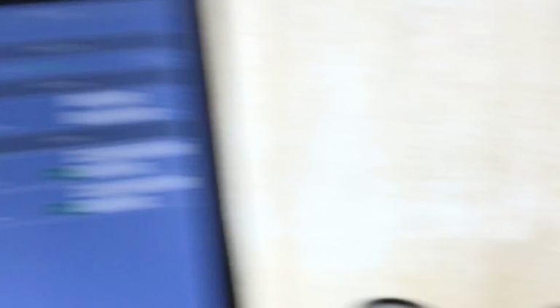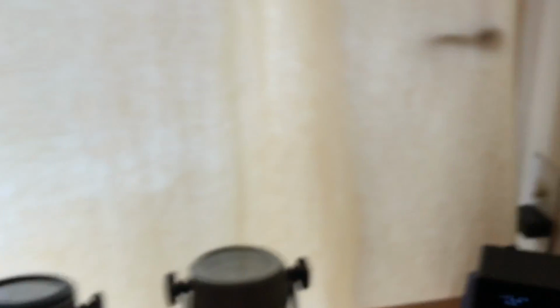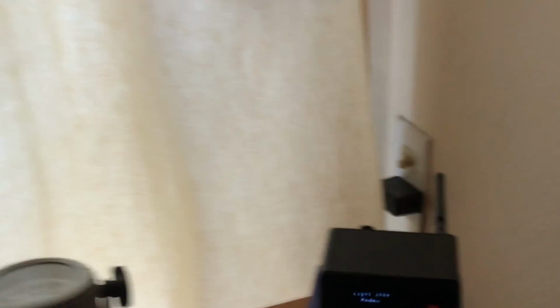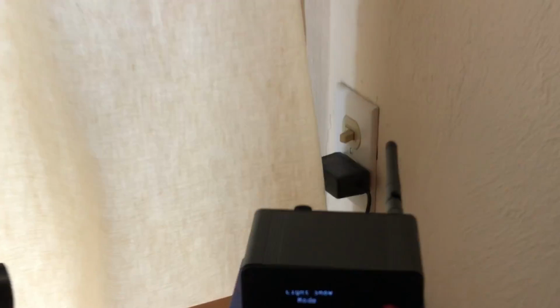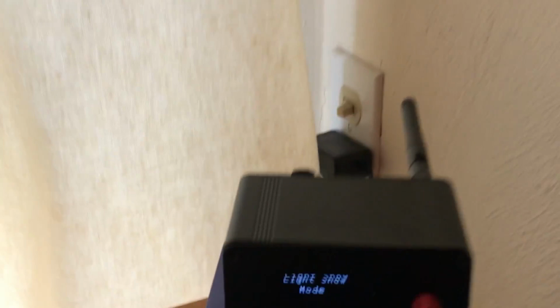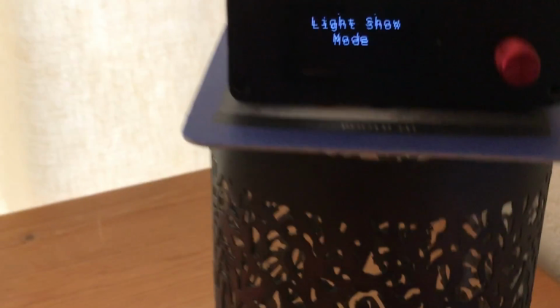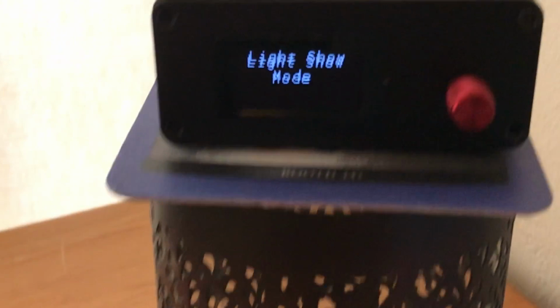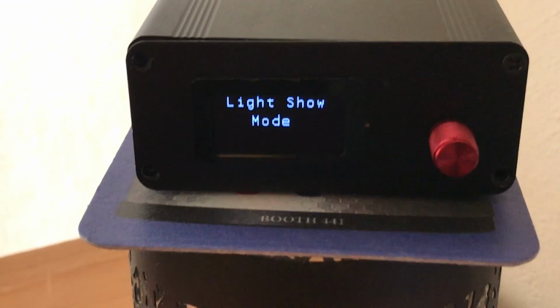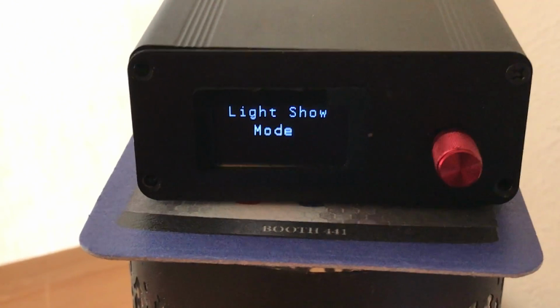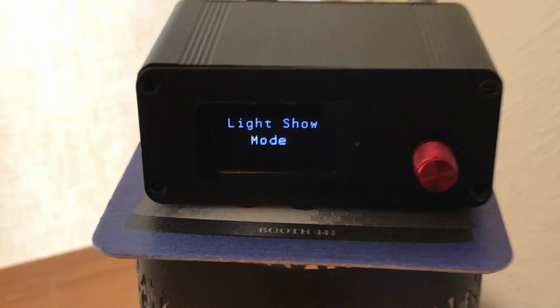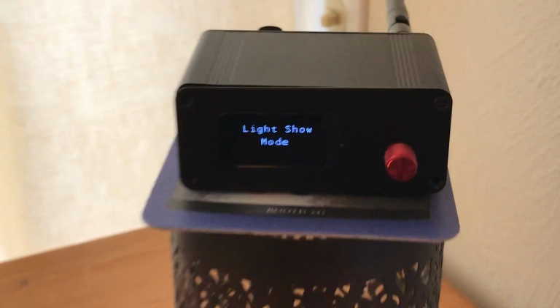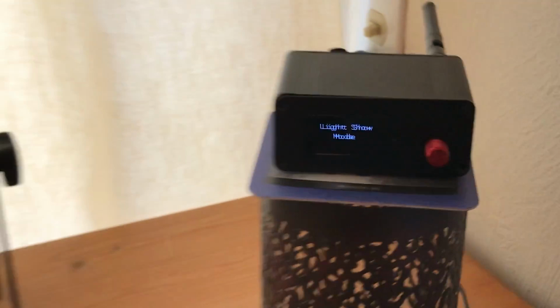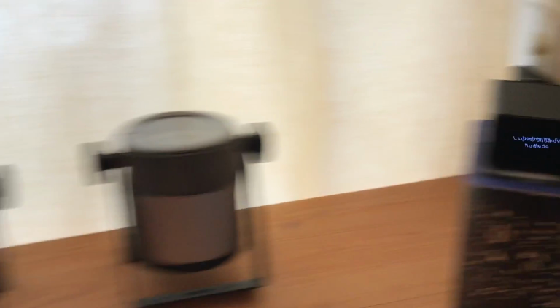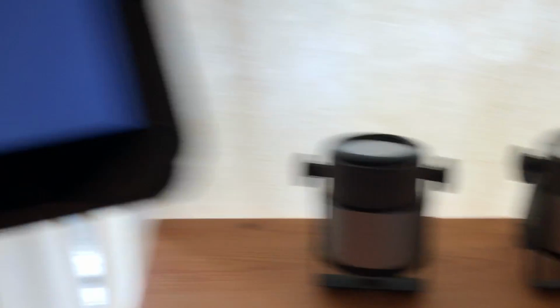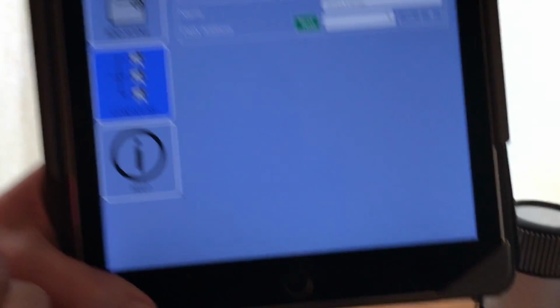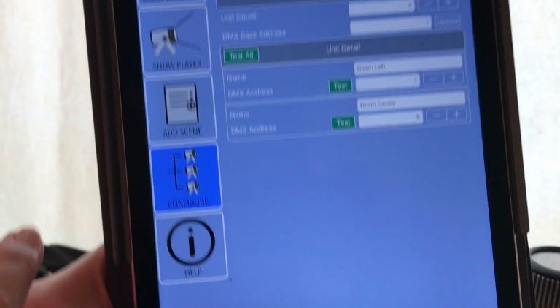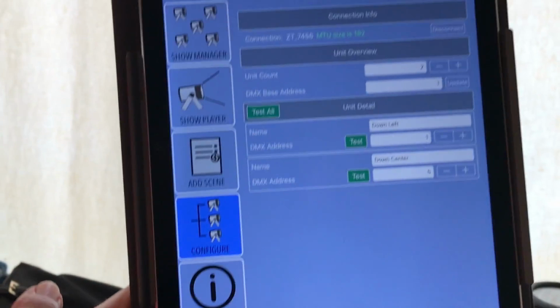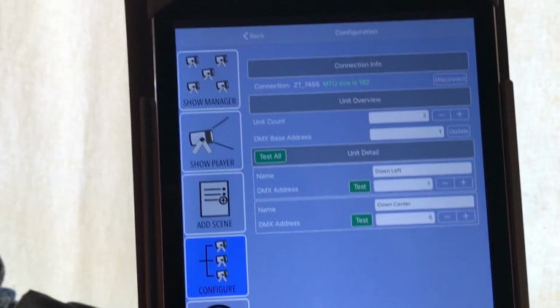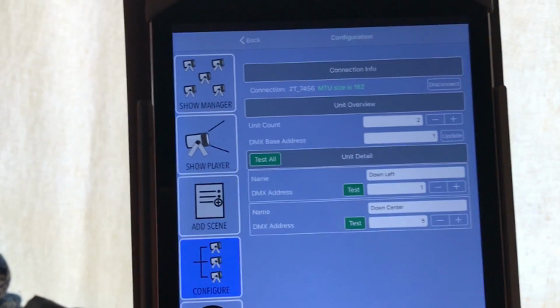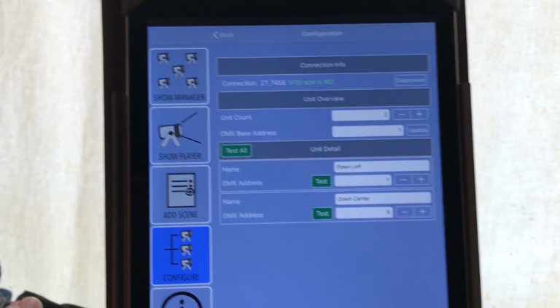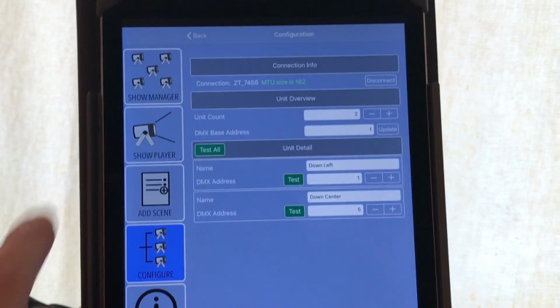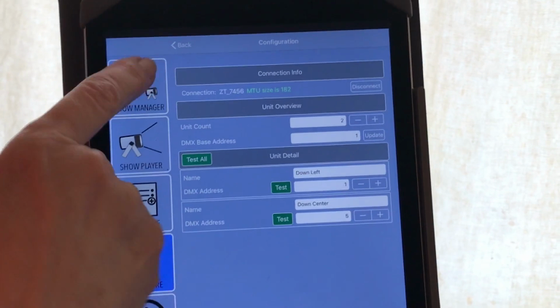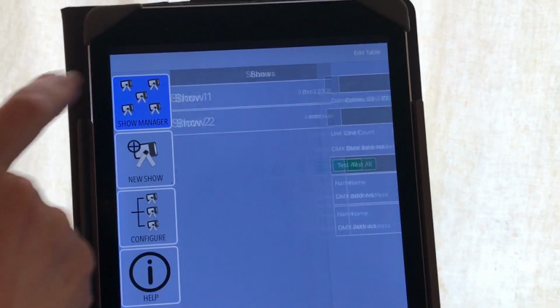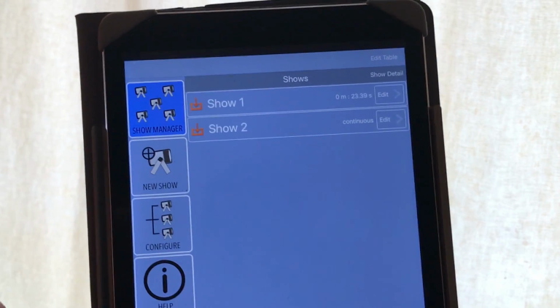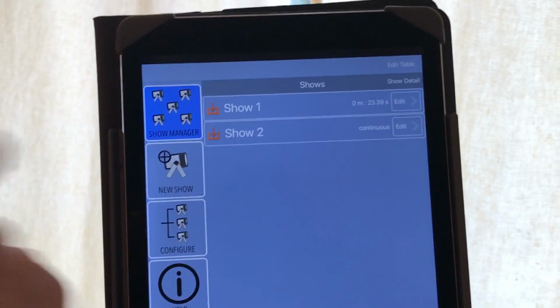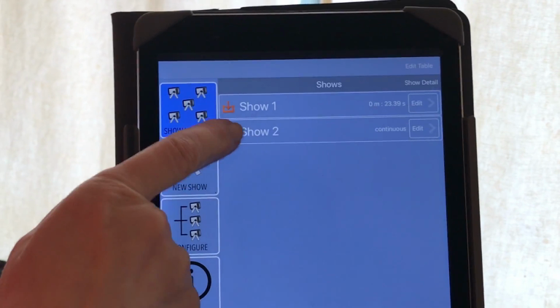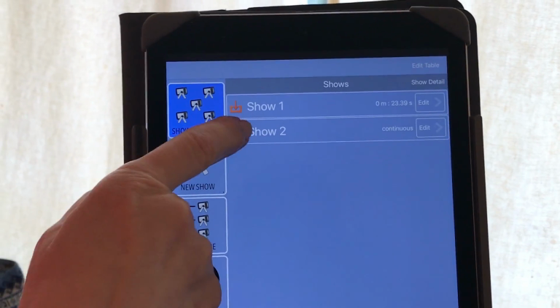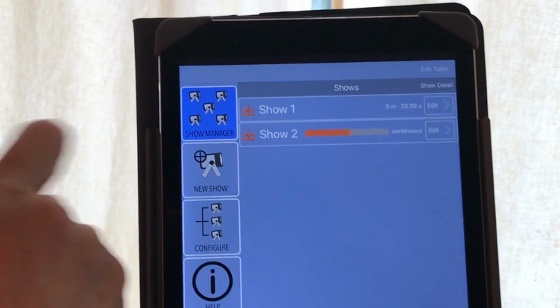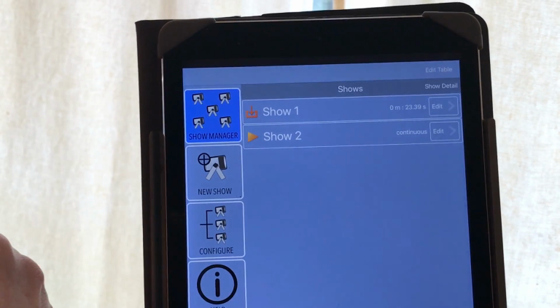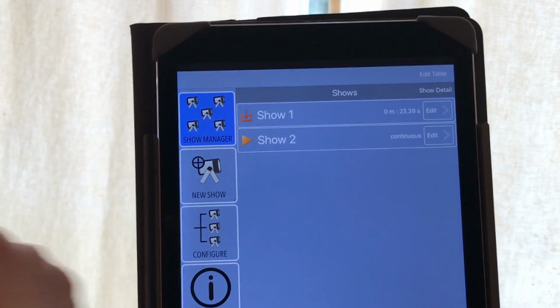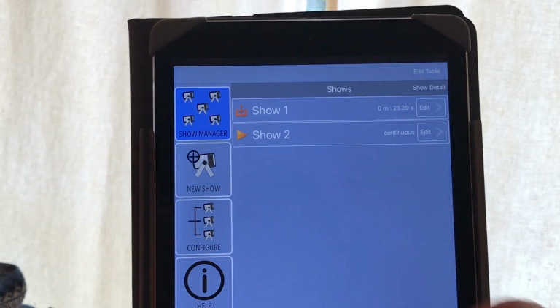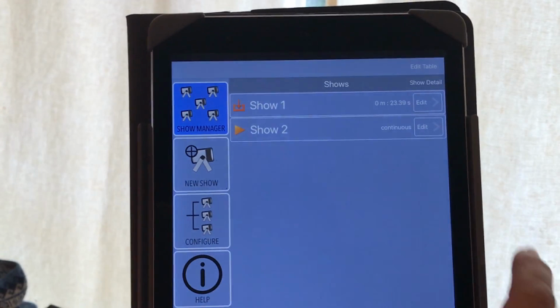We already have the light show mode on the TRX1, so now we can go to the show manager, choose a show, download and play.